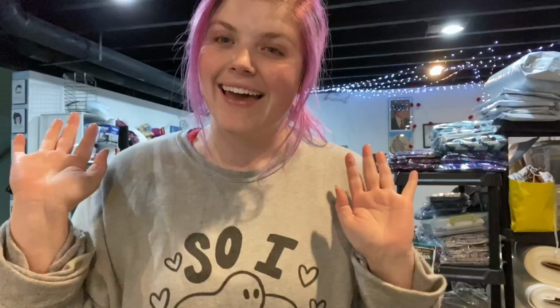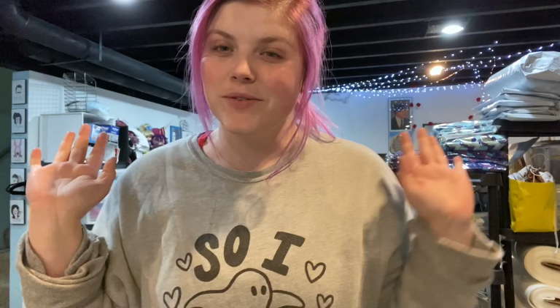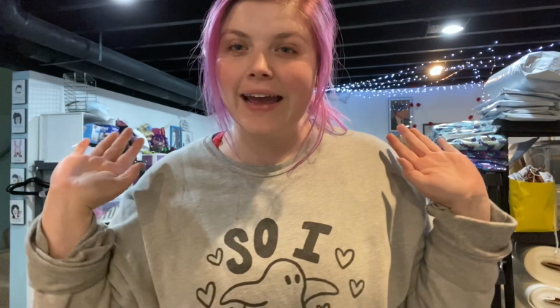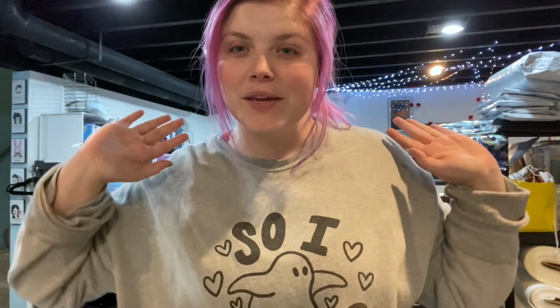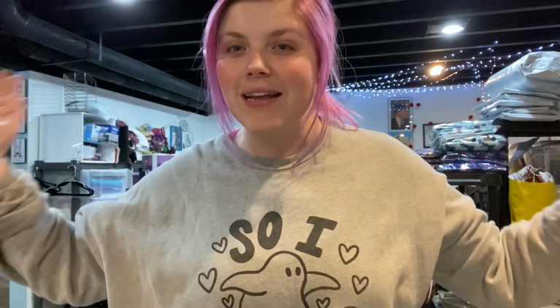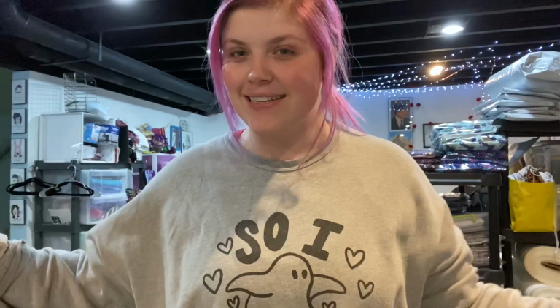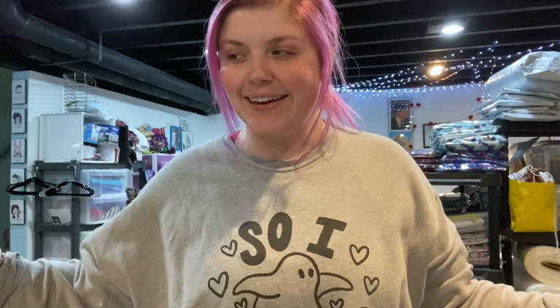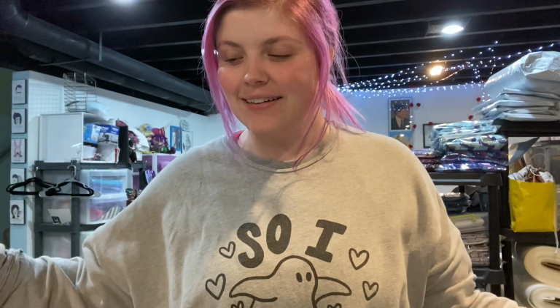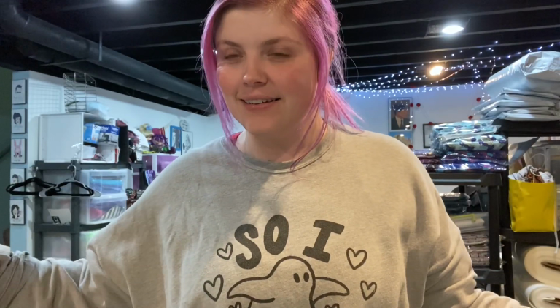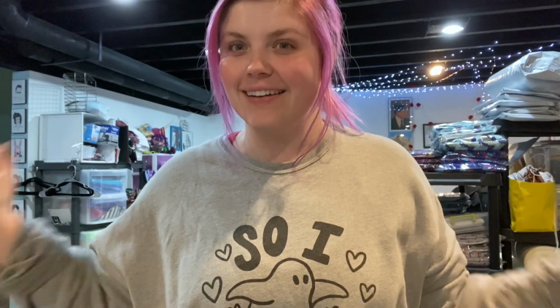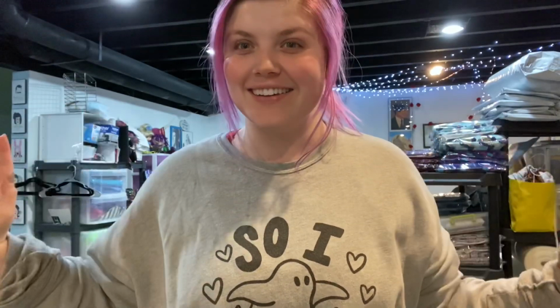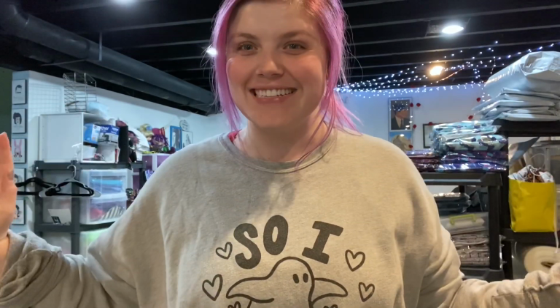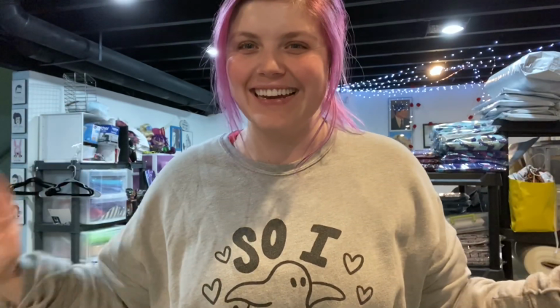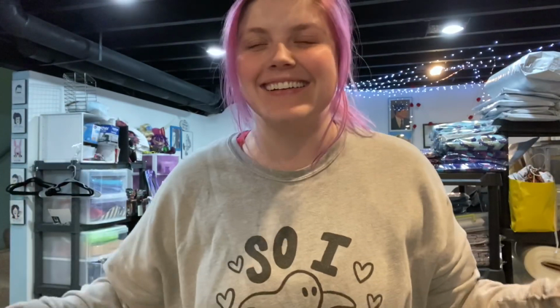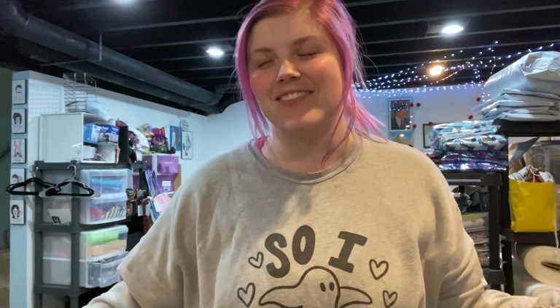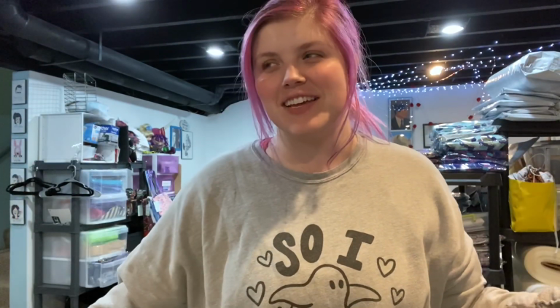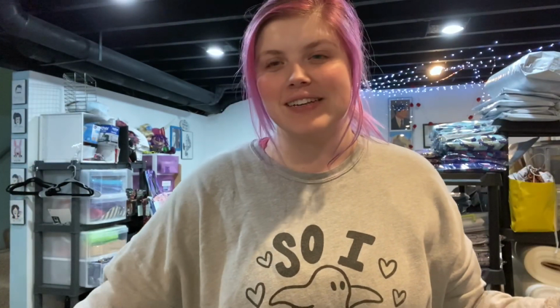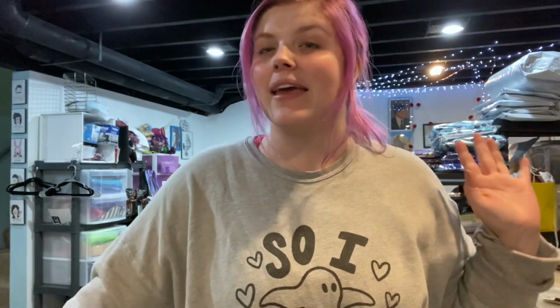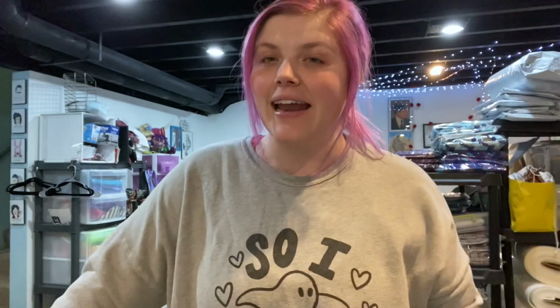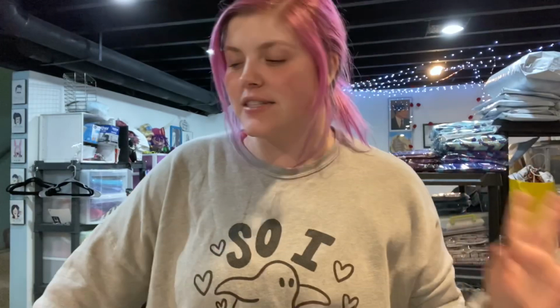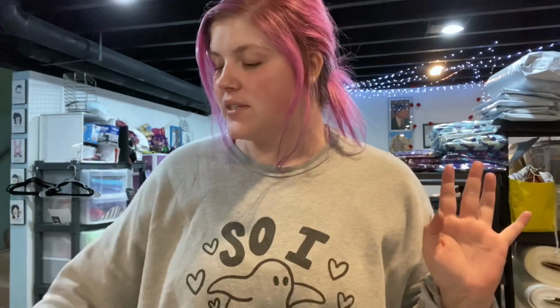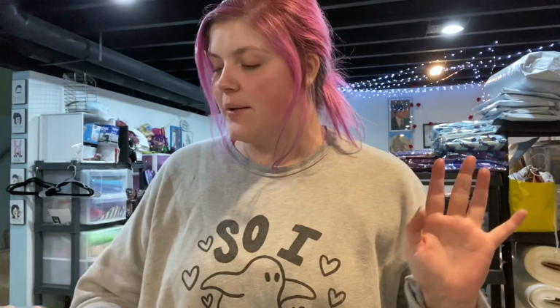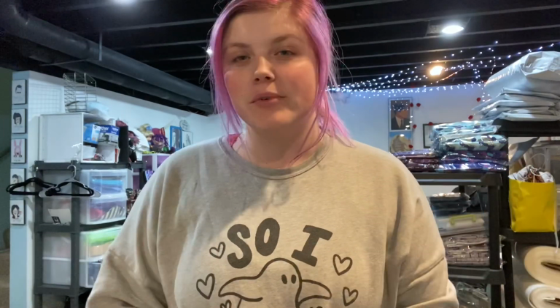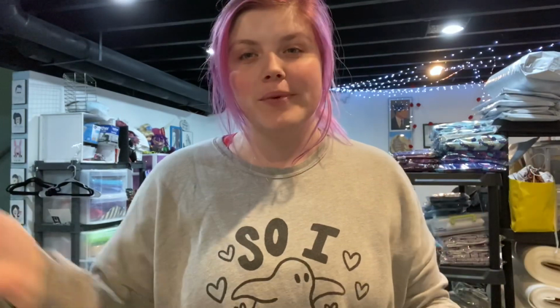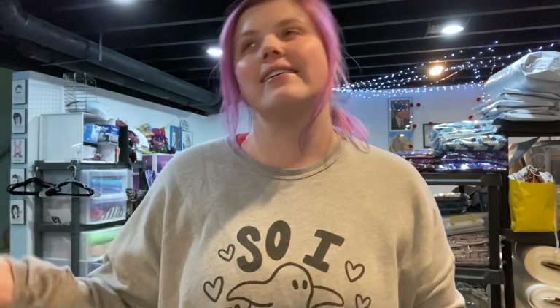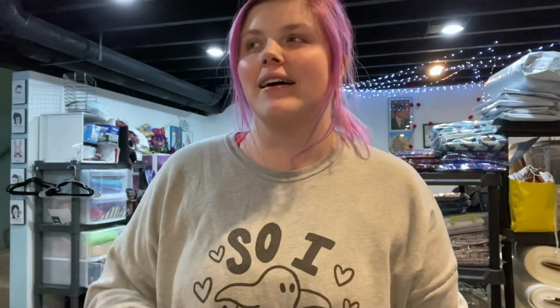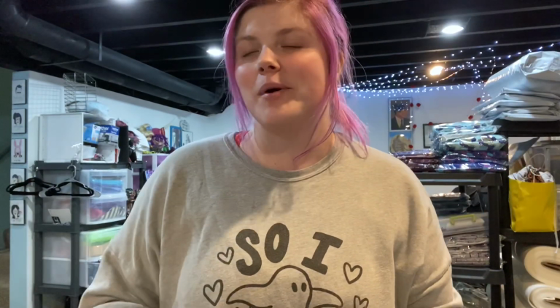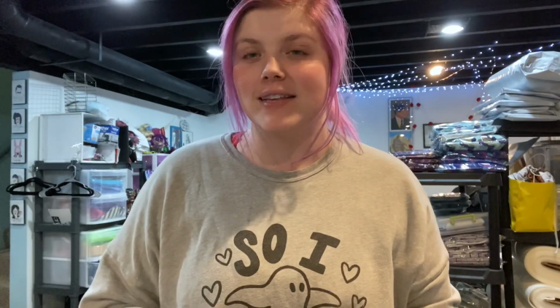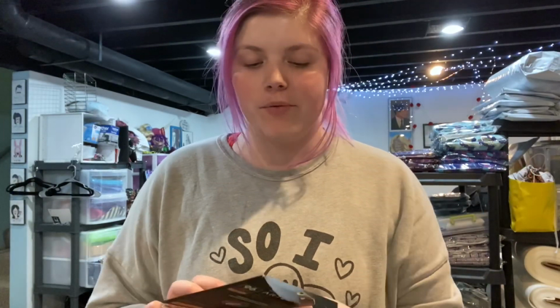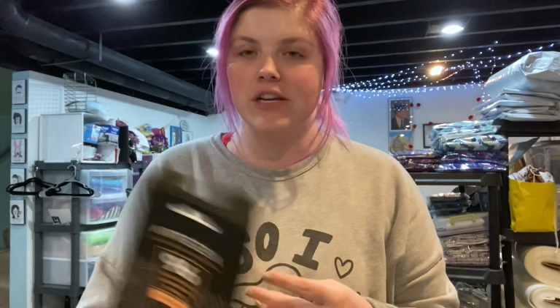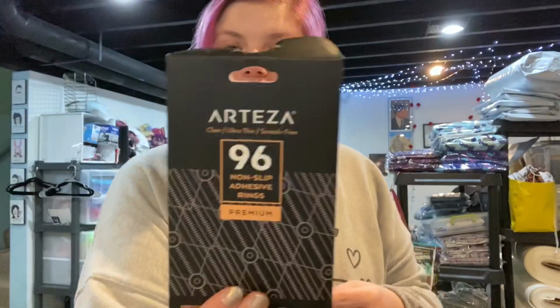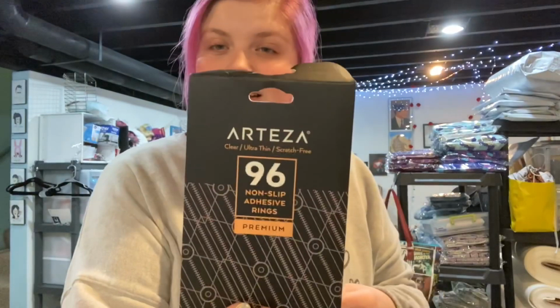Hey everybody, happy Wednesday — I think it's Wednesday. I never know what day of the week it is. Anyway, today I'm going to be opening a box I got from a brand called Arteza.